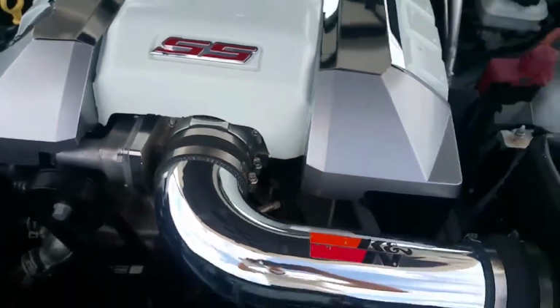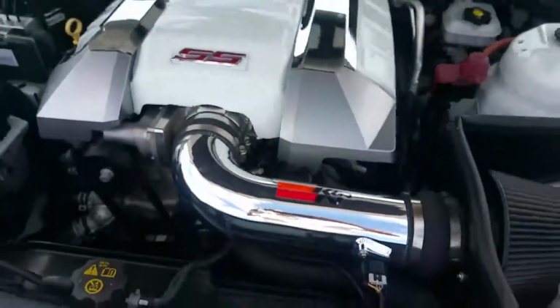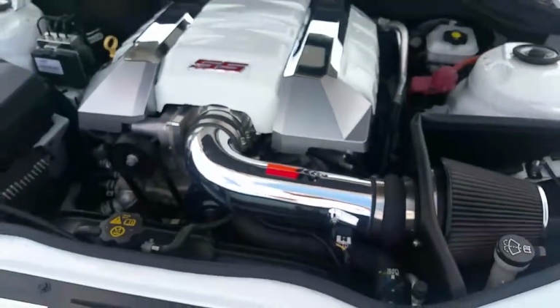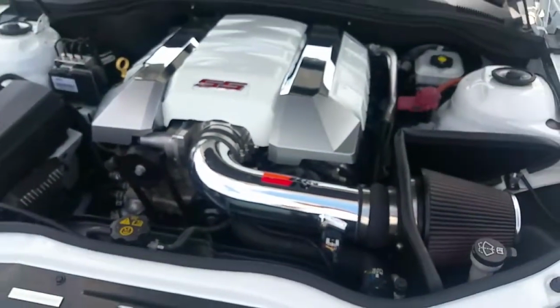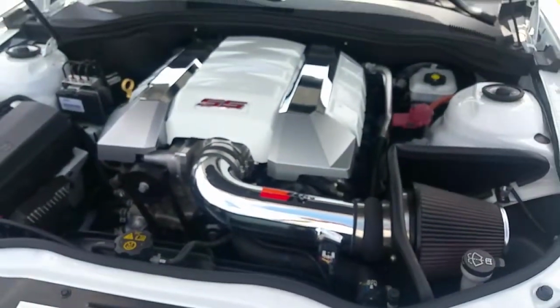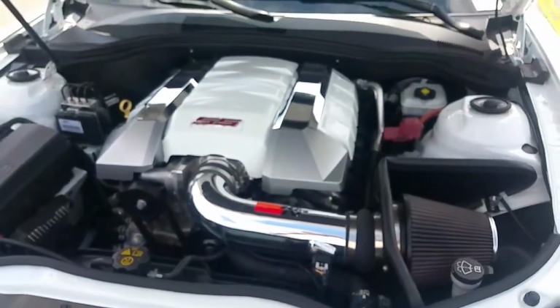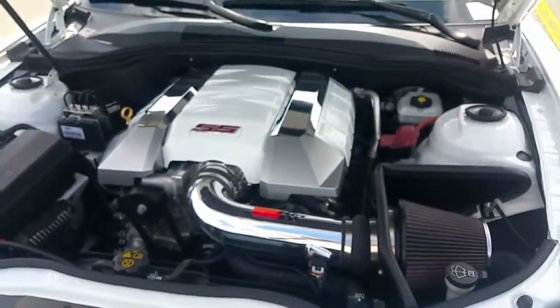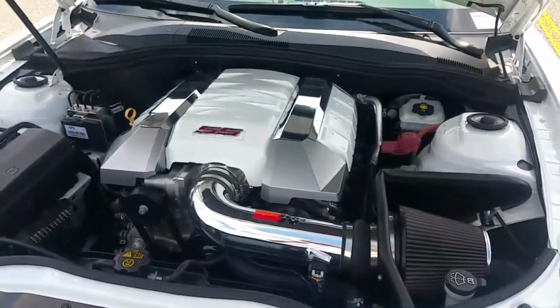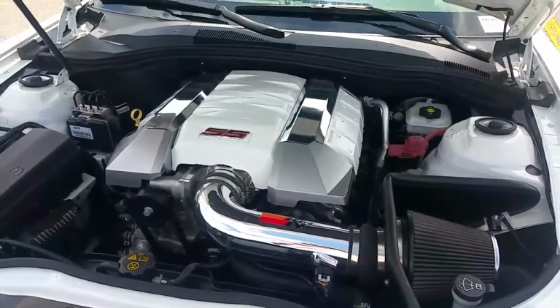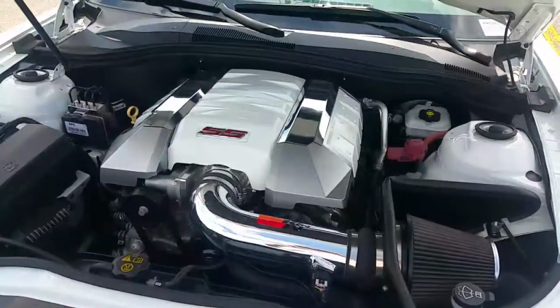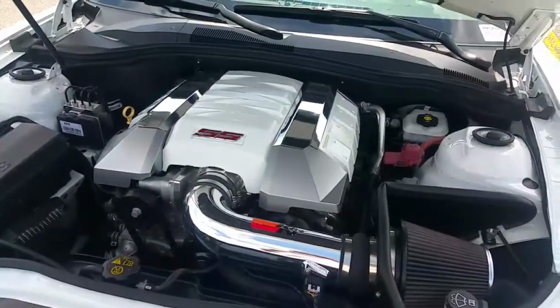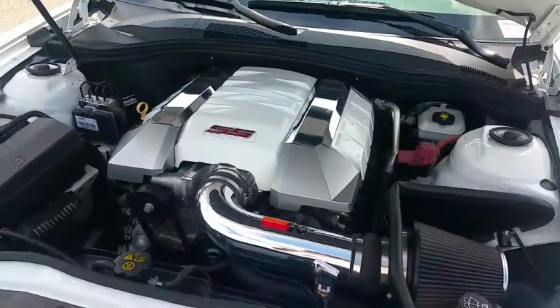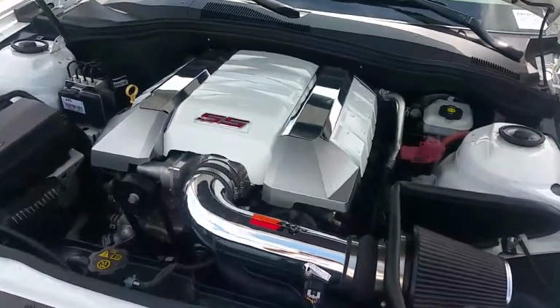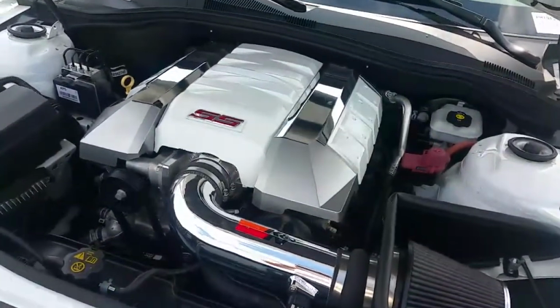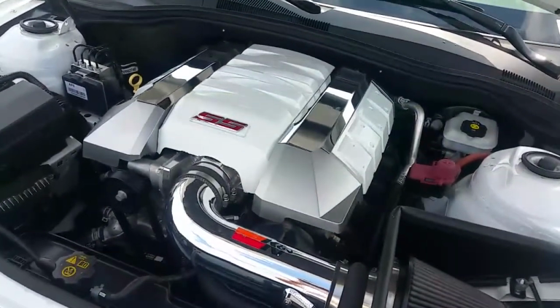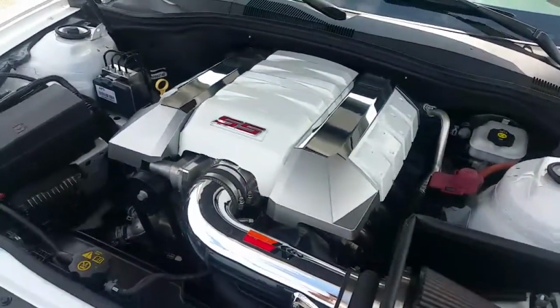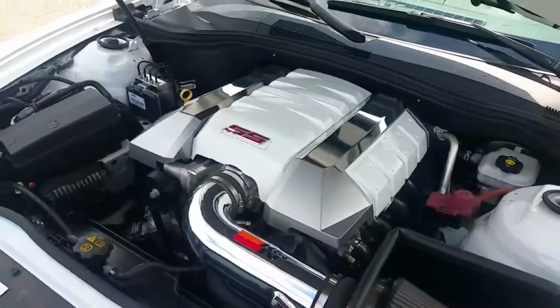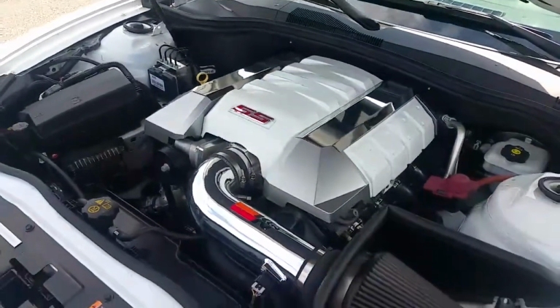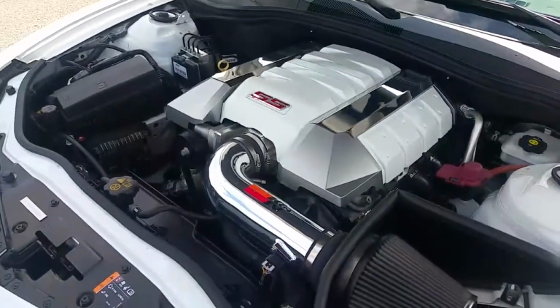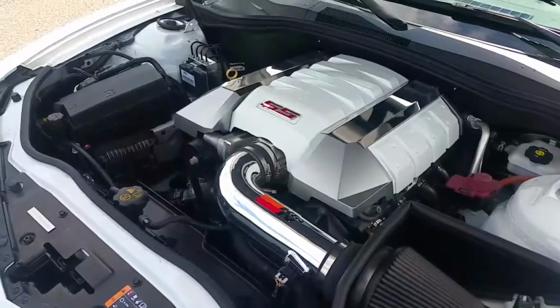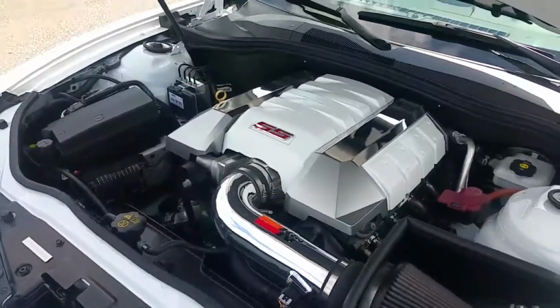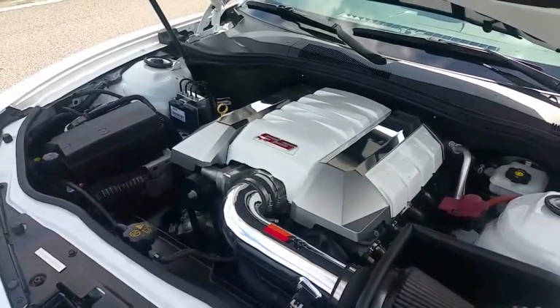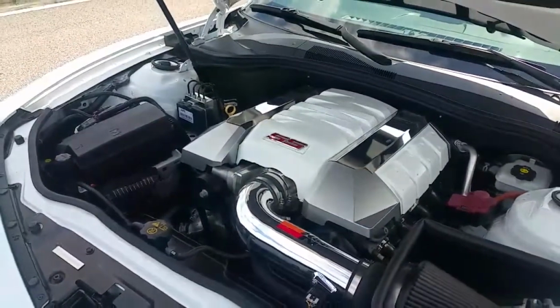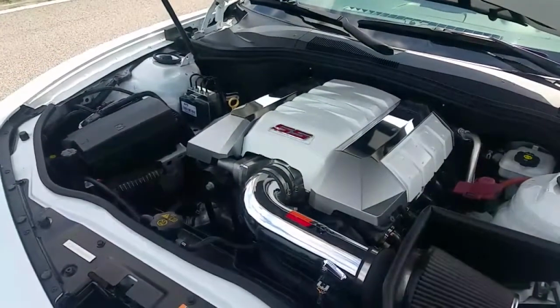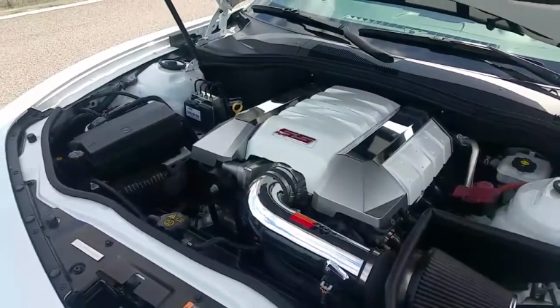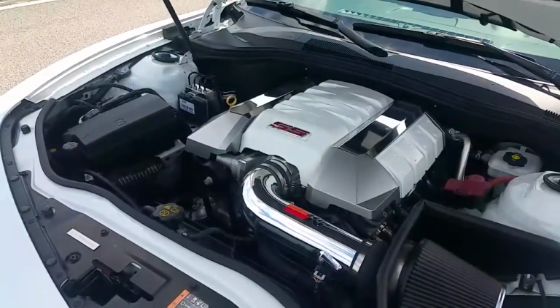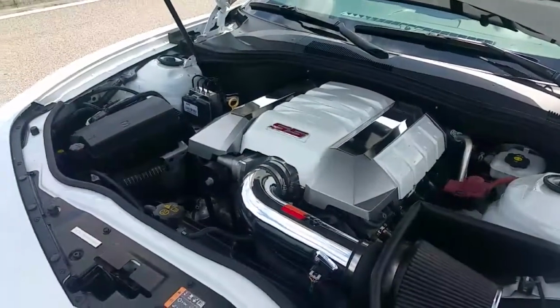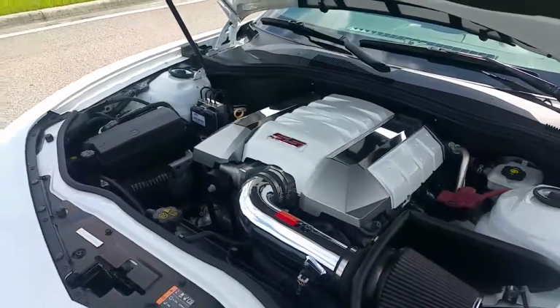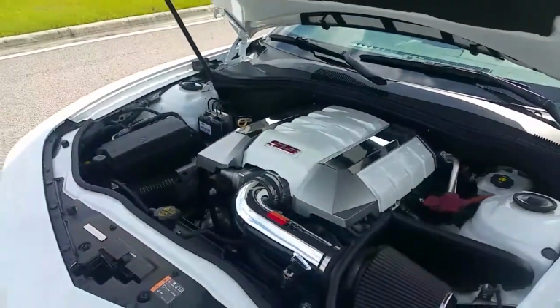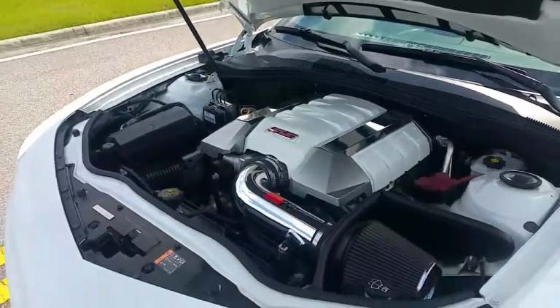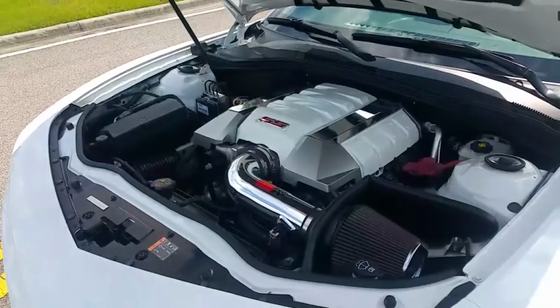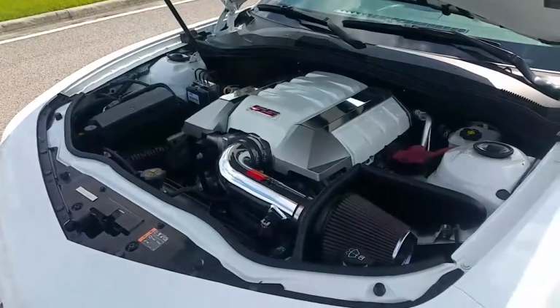So with all that air, you're going to be able to get rid of it just as fast with your full long tube headers. It also has a full cat-back exhaust. You also have performance control arms, a solid mount drive shaft, lowering springs, and struts.